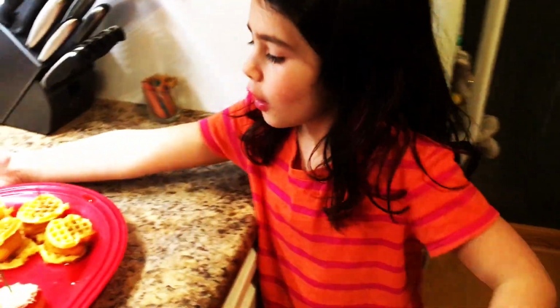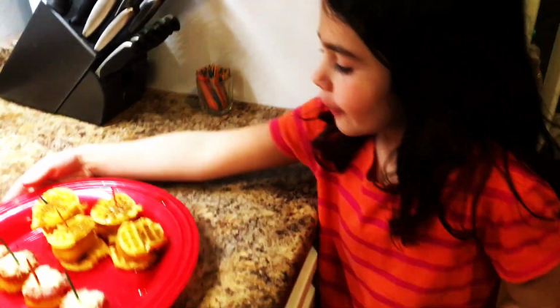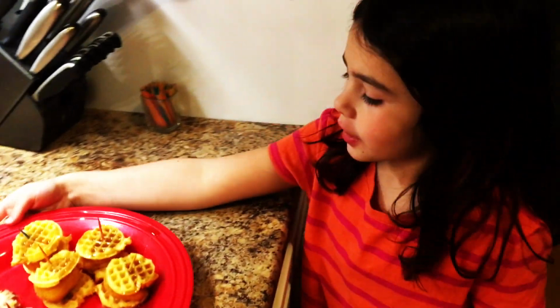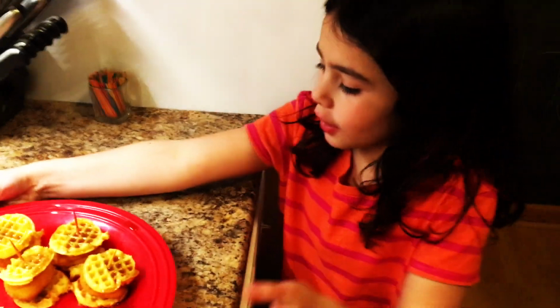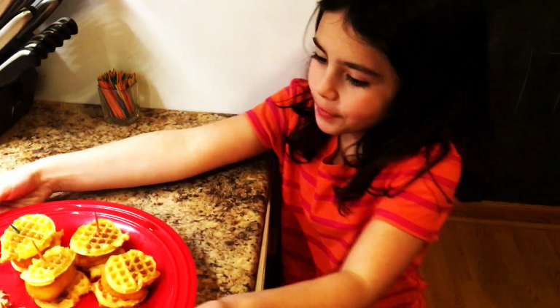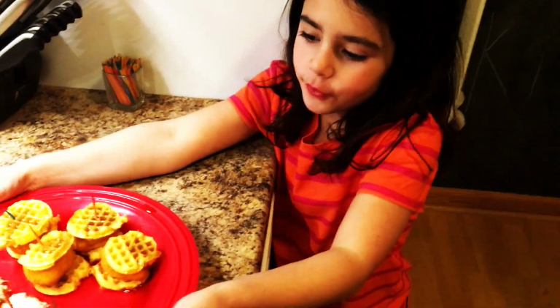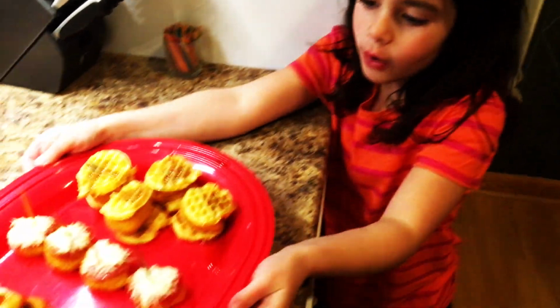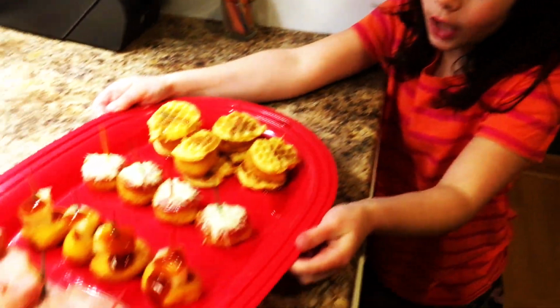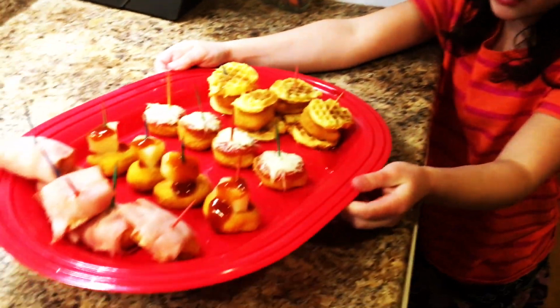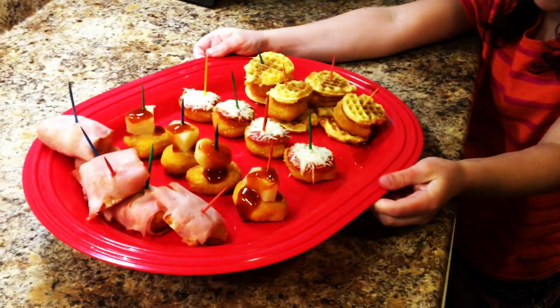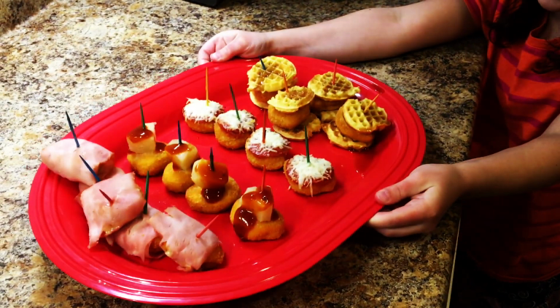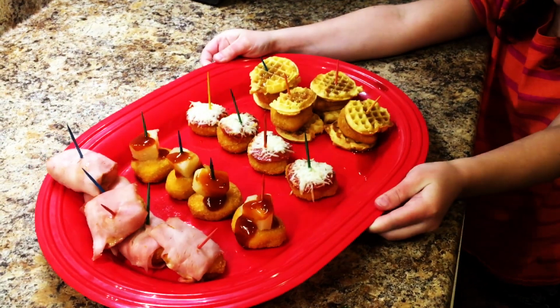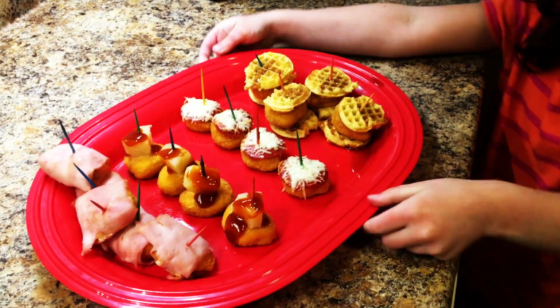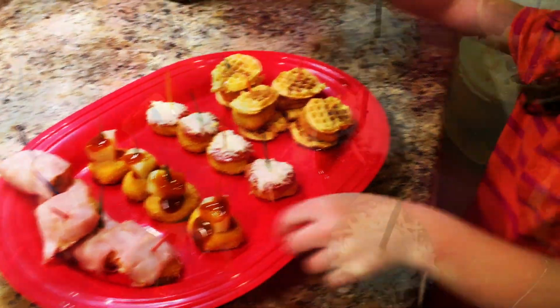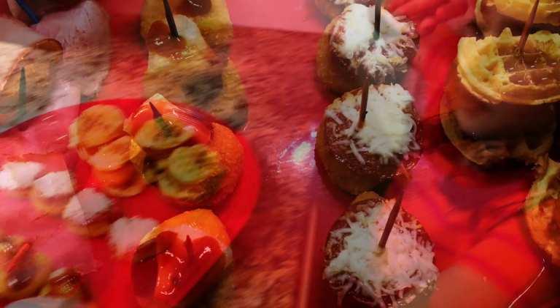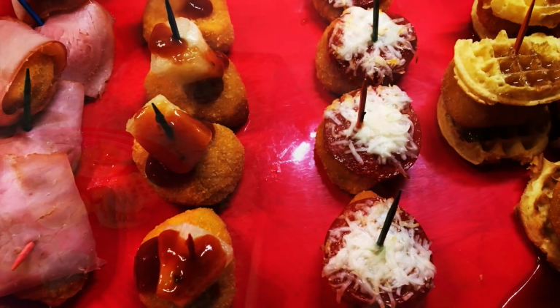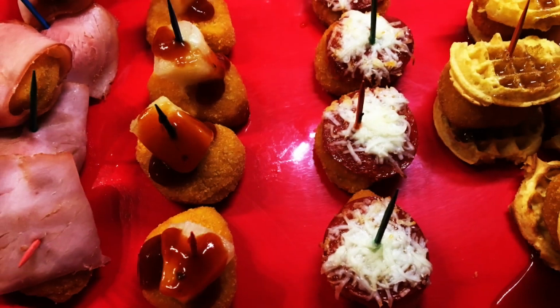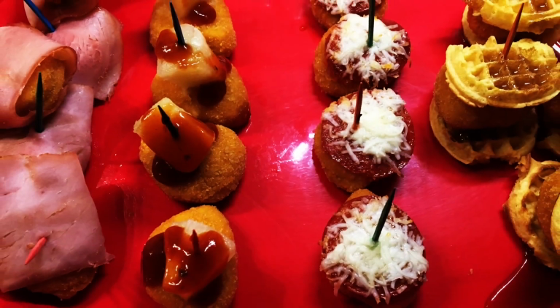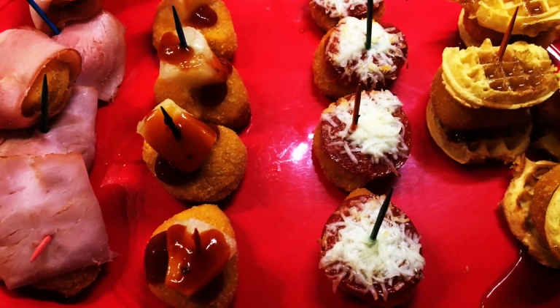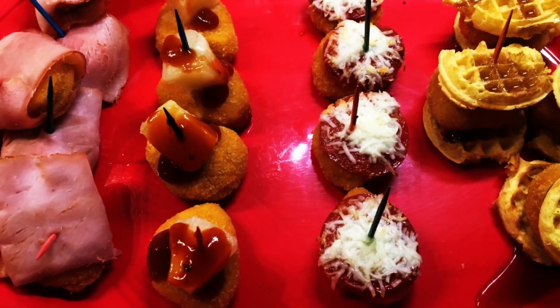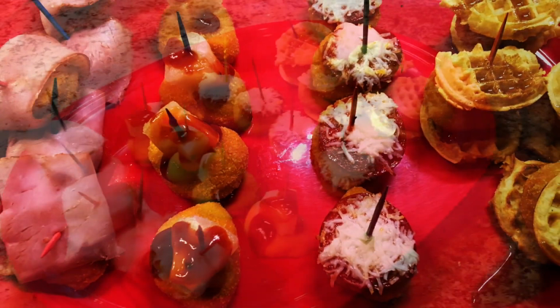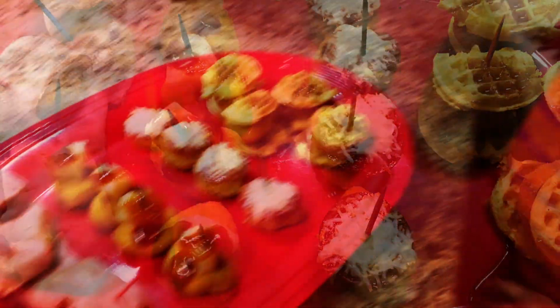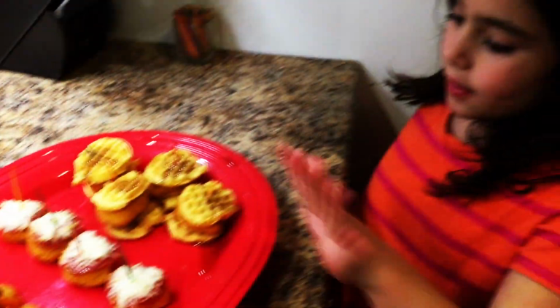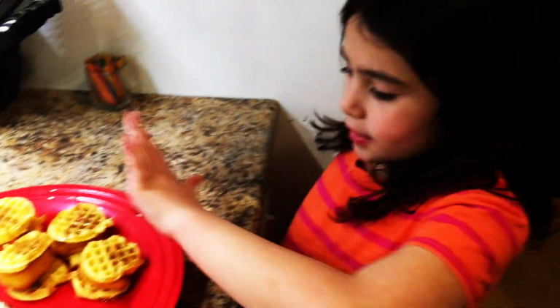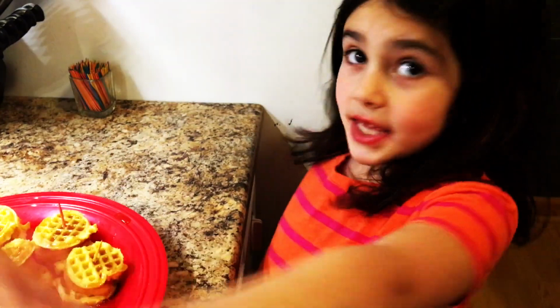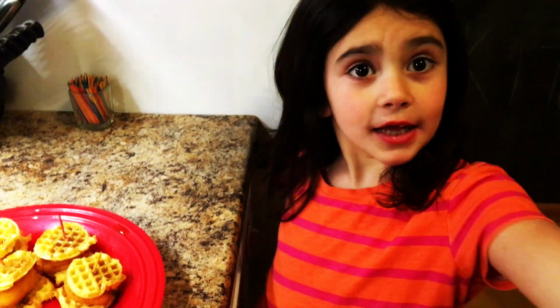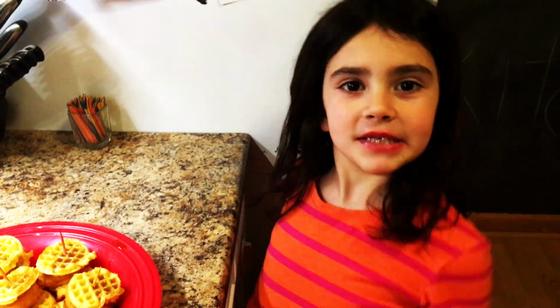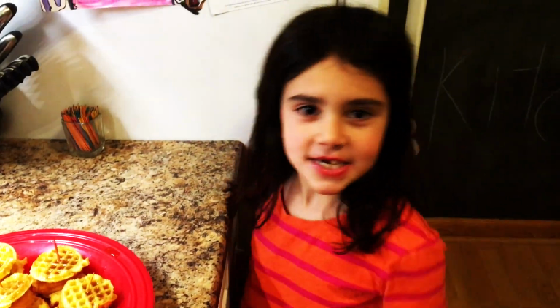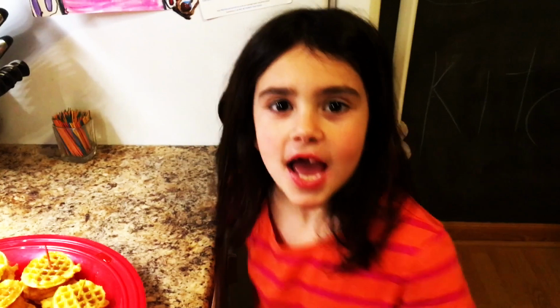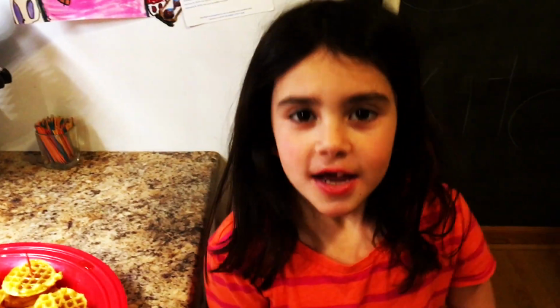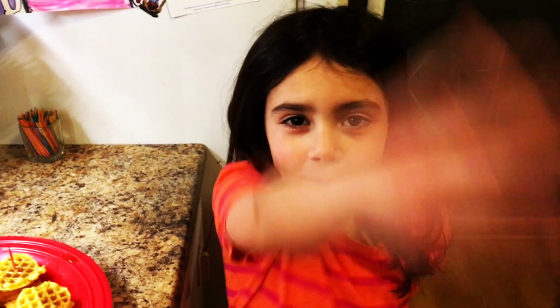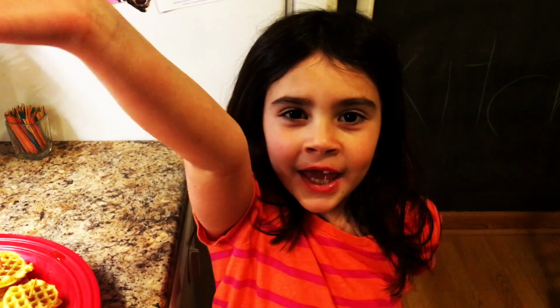All of our chicken nugget appetizers are done and they are right here — chicken nugget appetizers. Come by again!